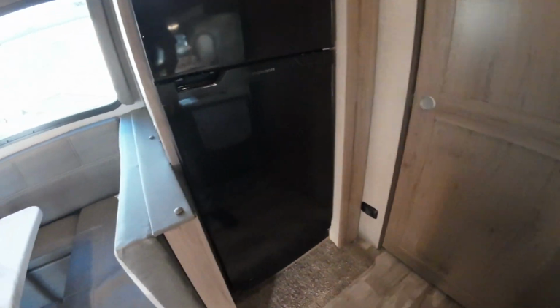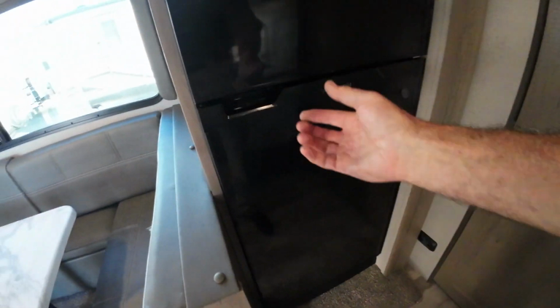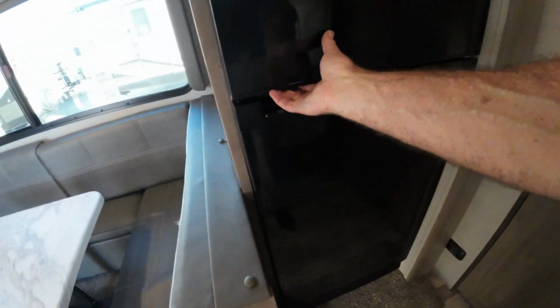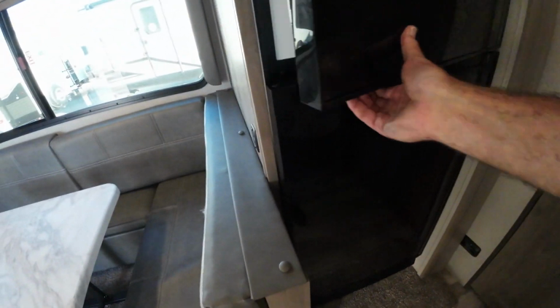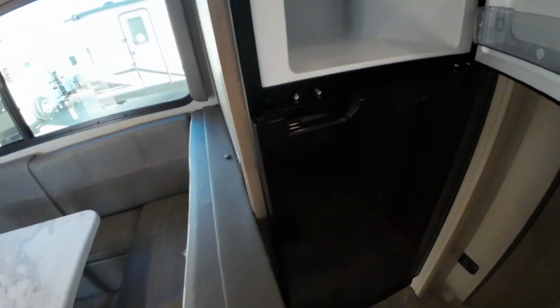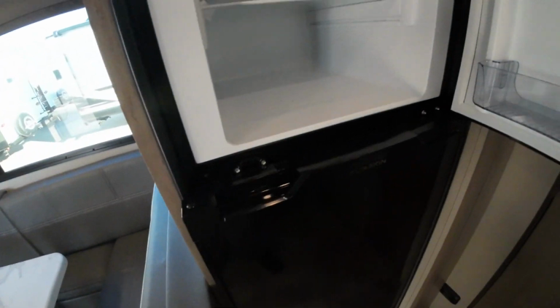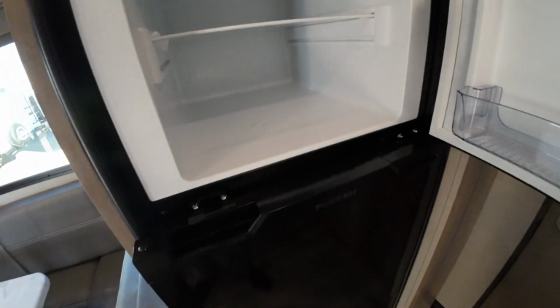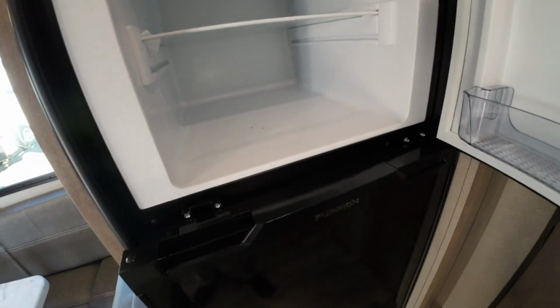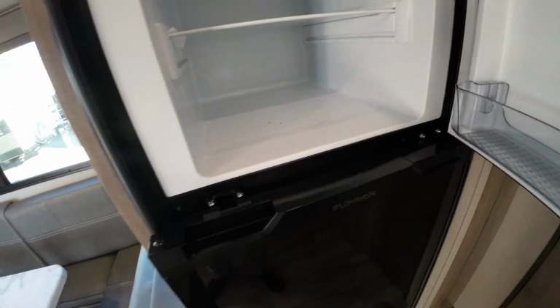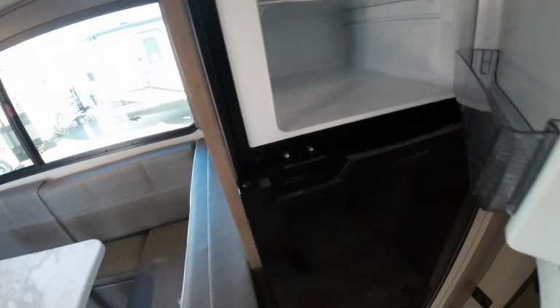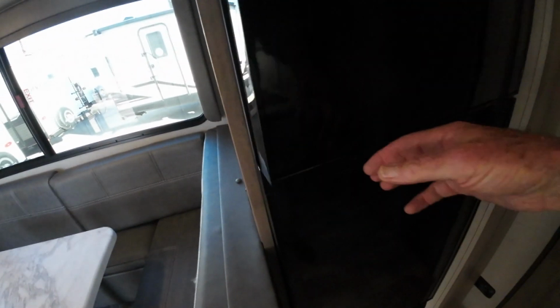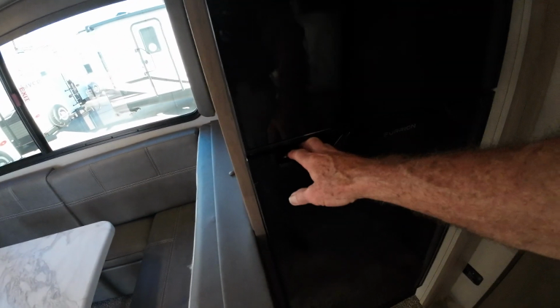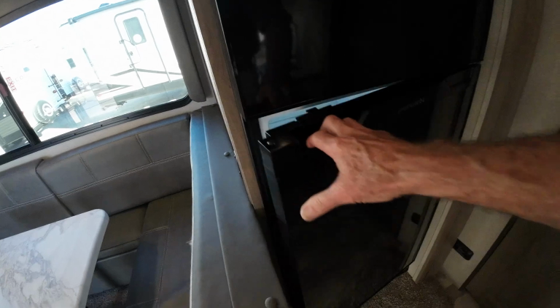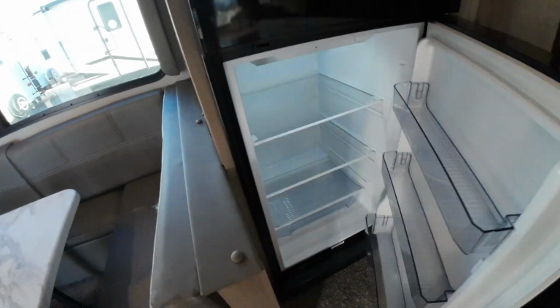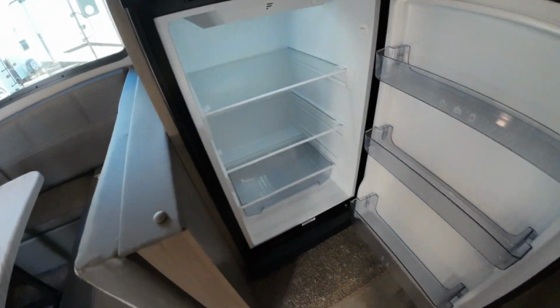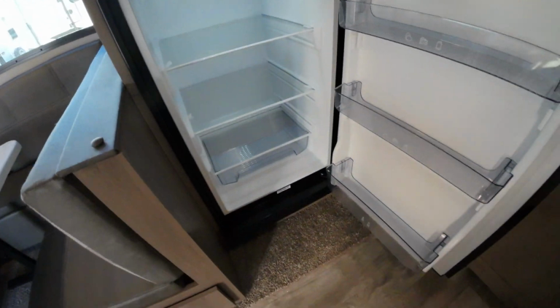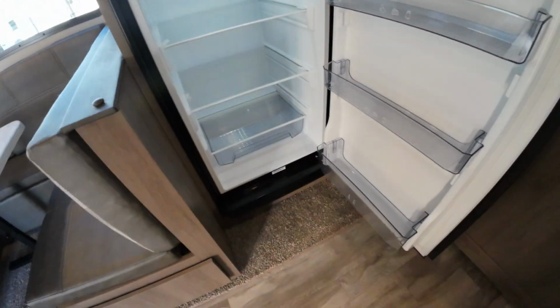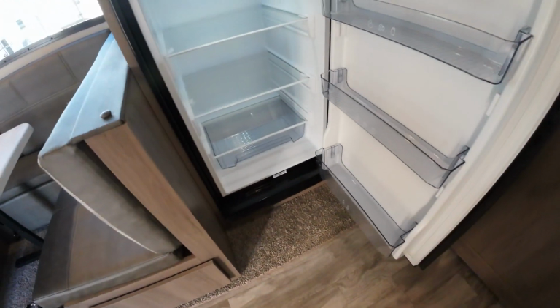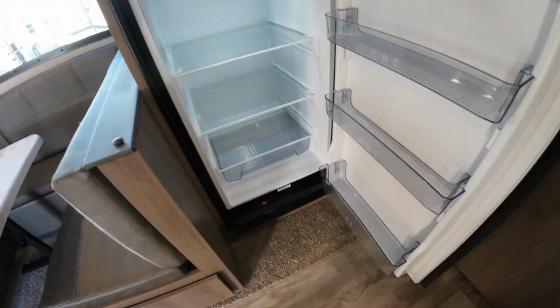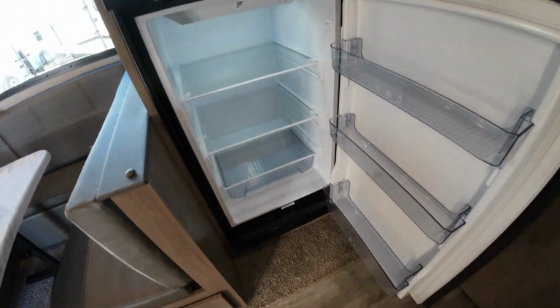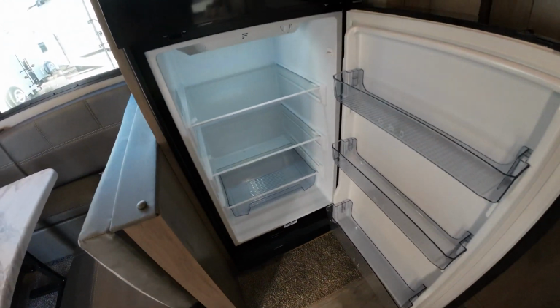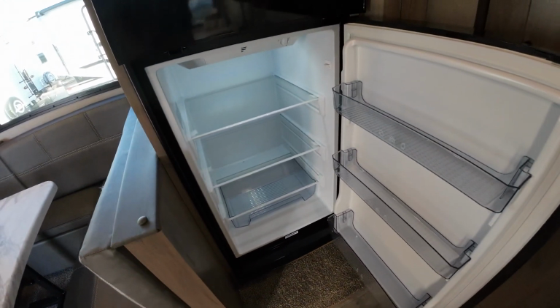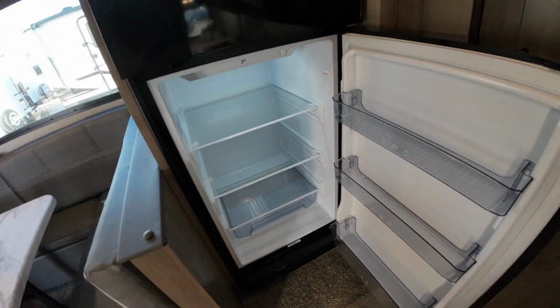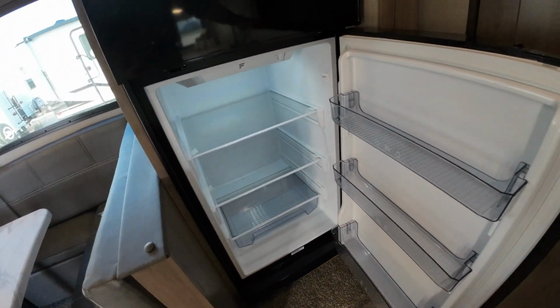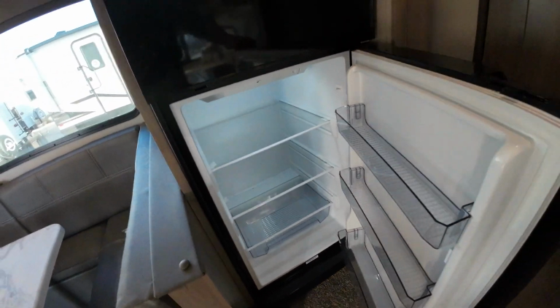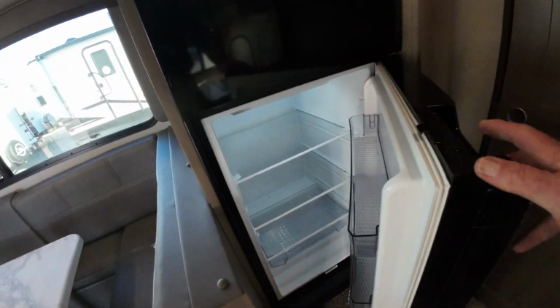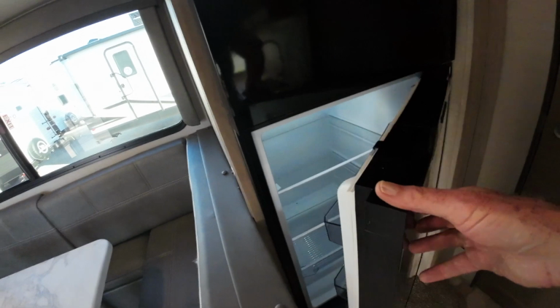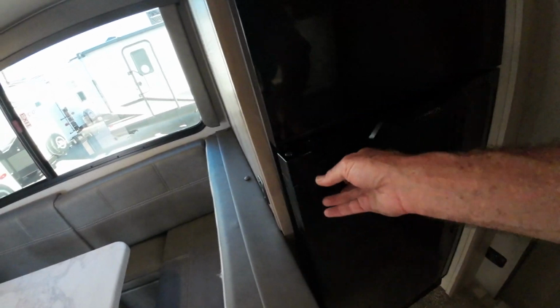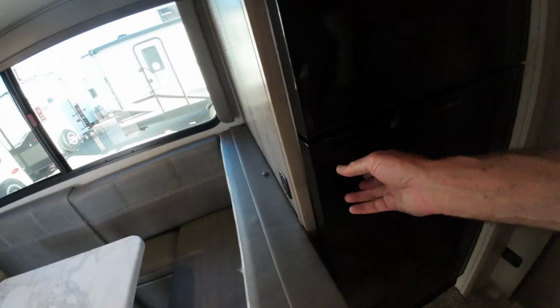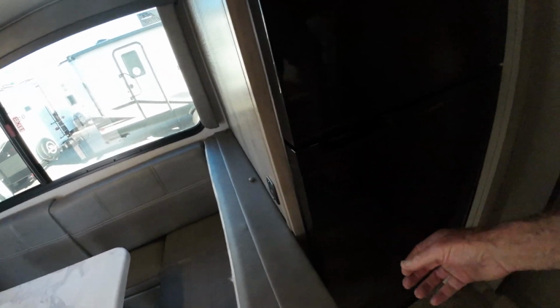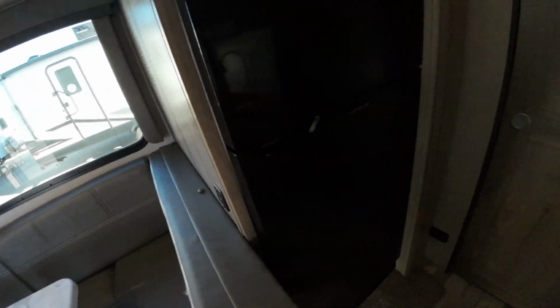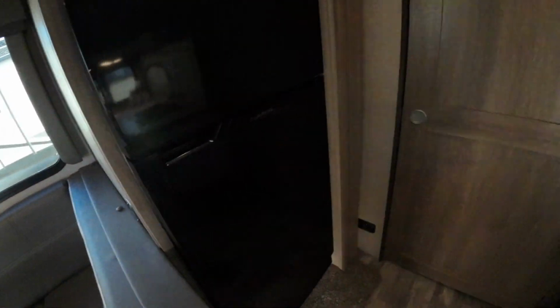You have a 10 cubic foot refrigerator freezer that, again, will run from your solar panel. So you don't have to worry about running your propane going down the road like you do with those RV fridges.